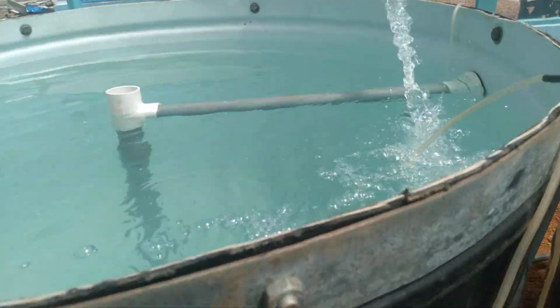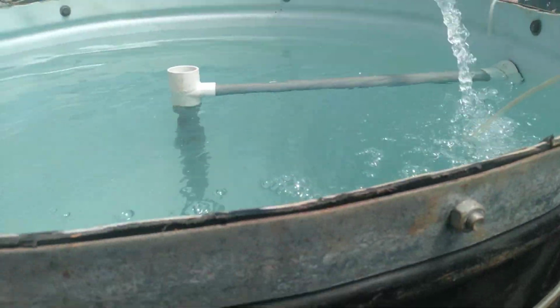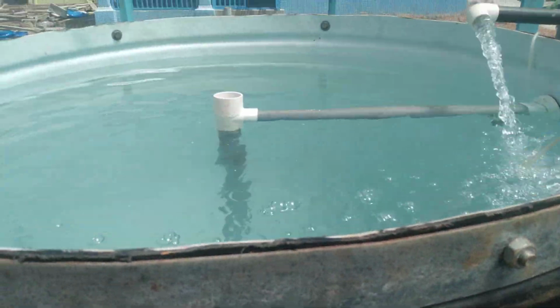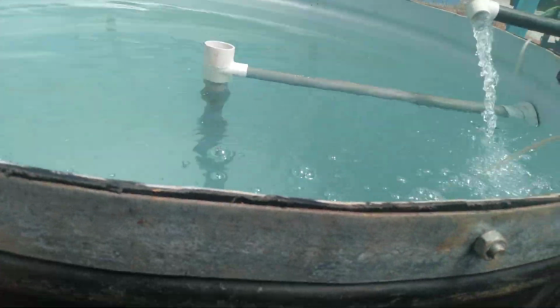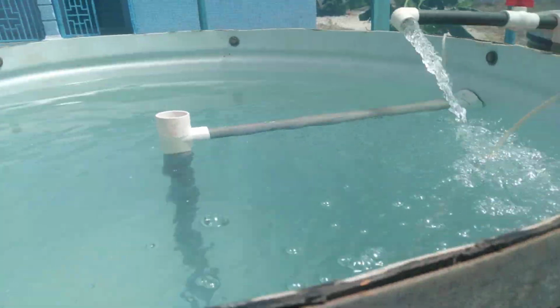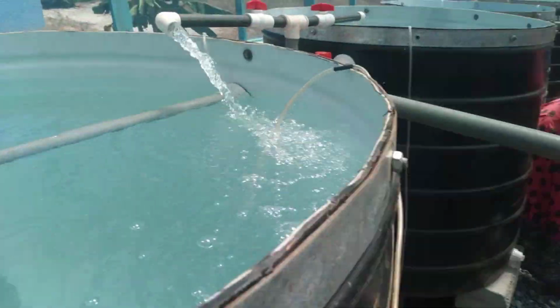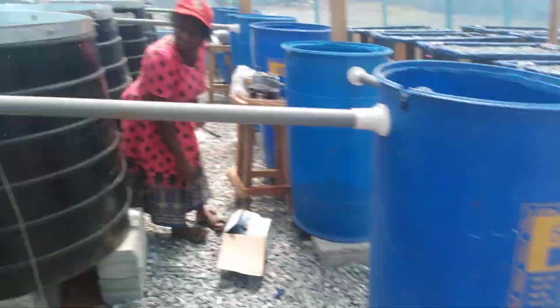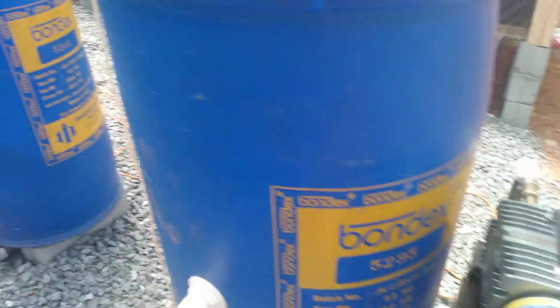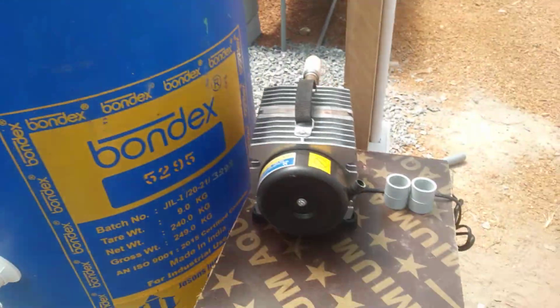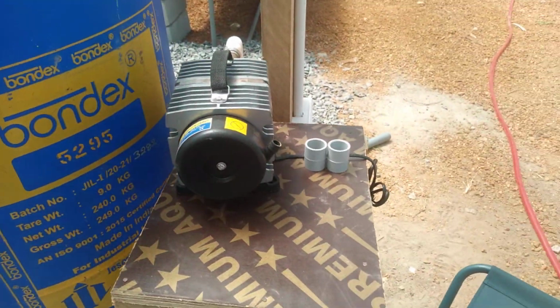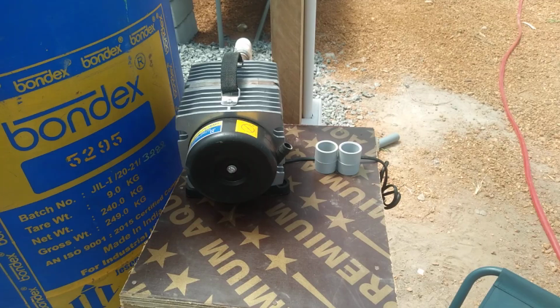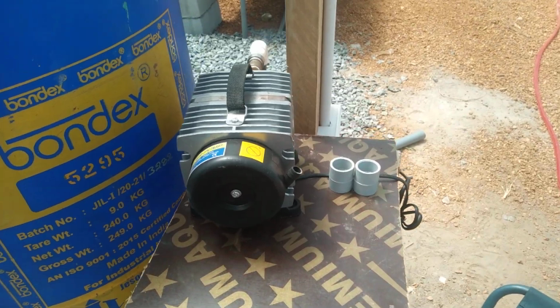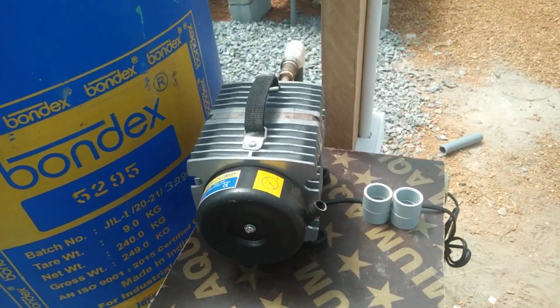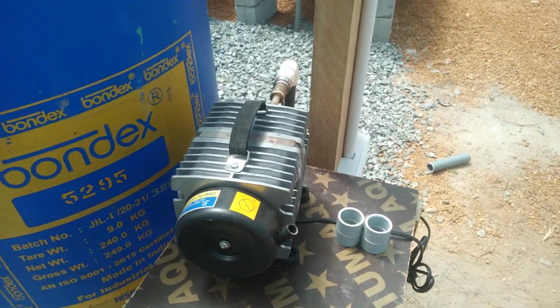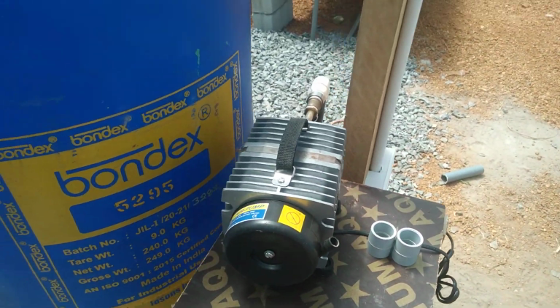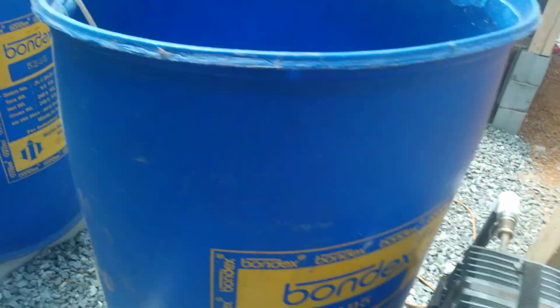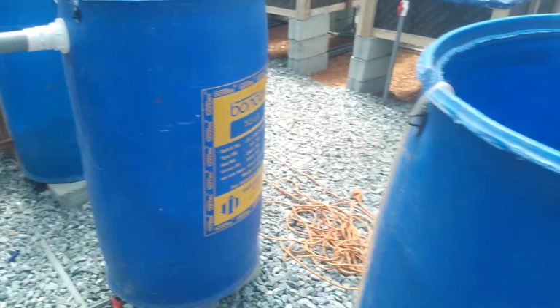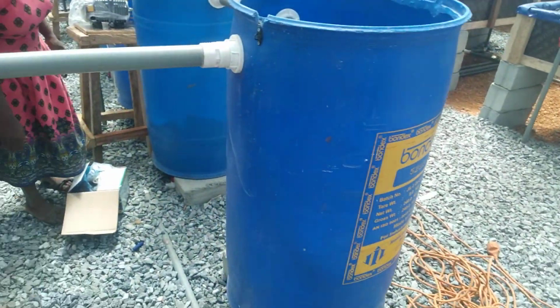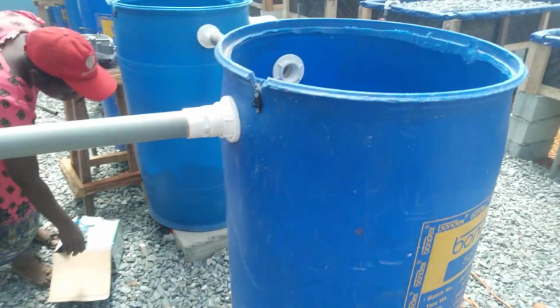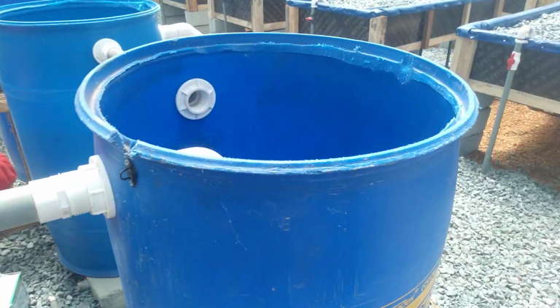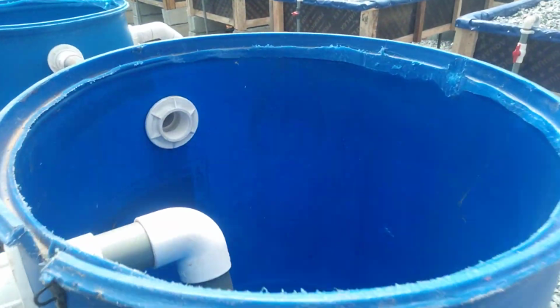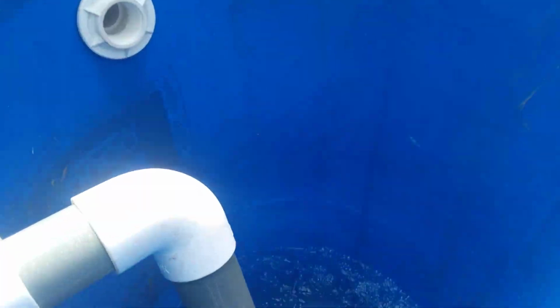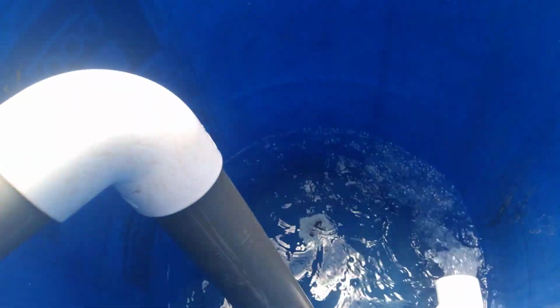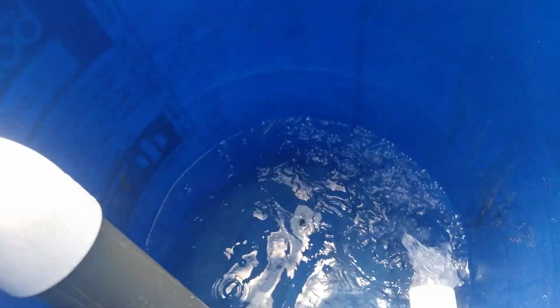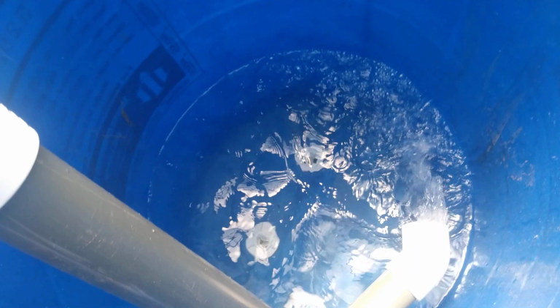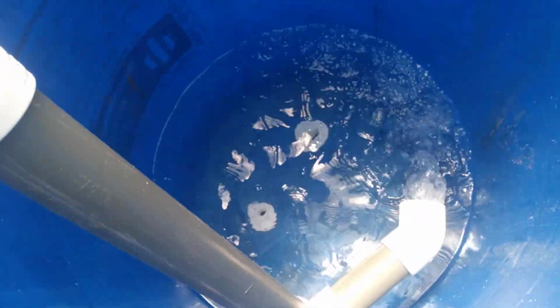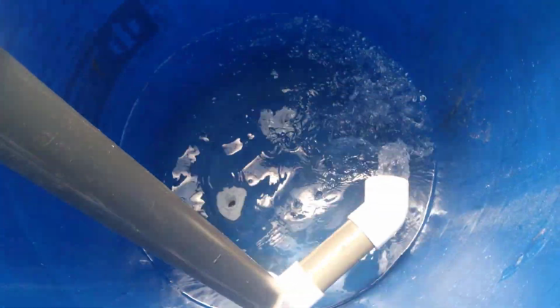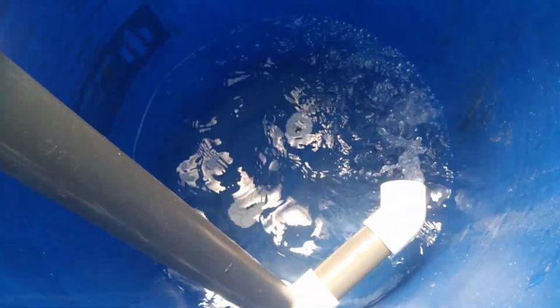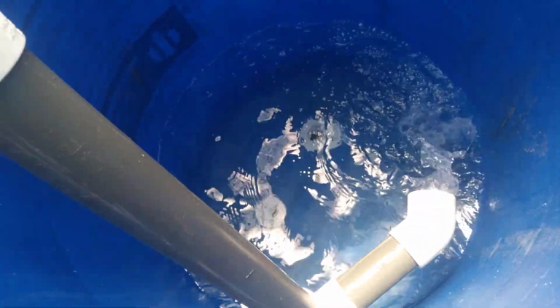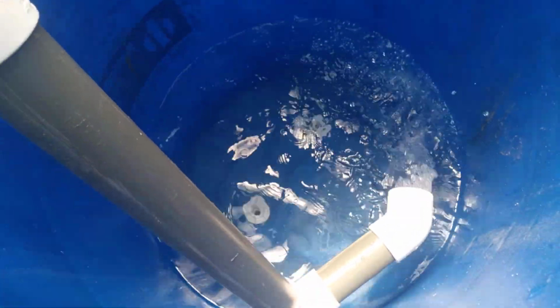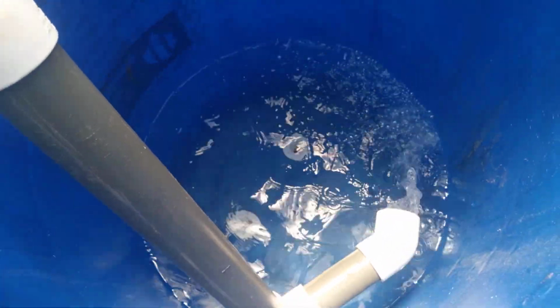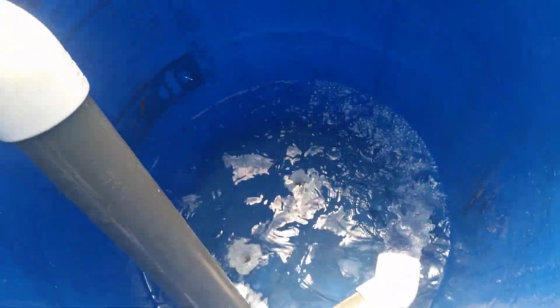So we are good here. This is the aerator, or the blower. And this is the swirl filter.